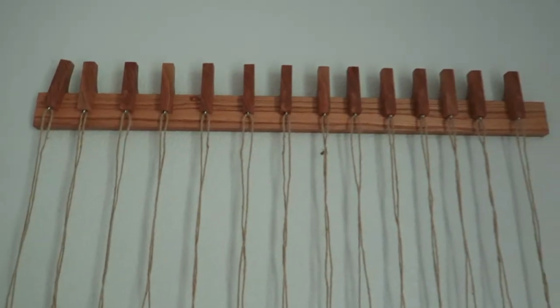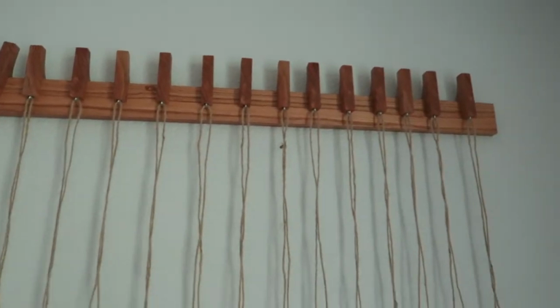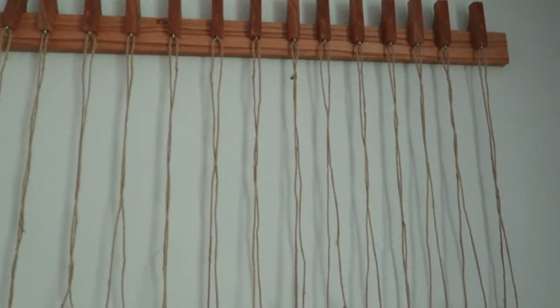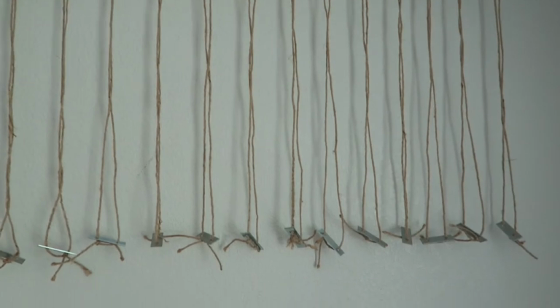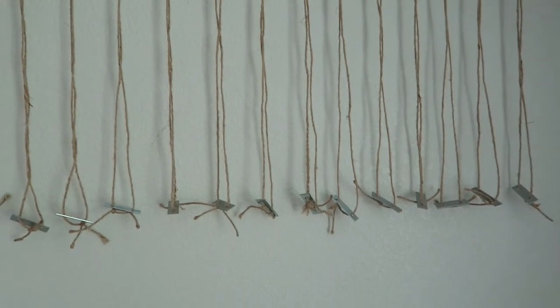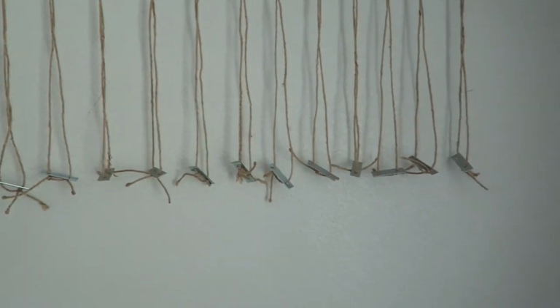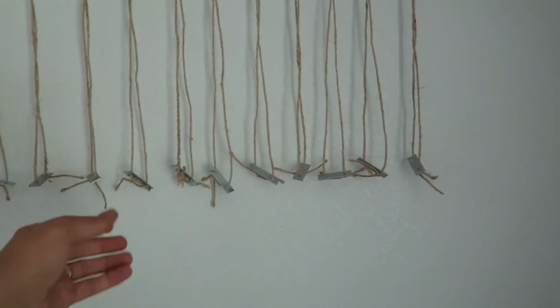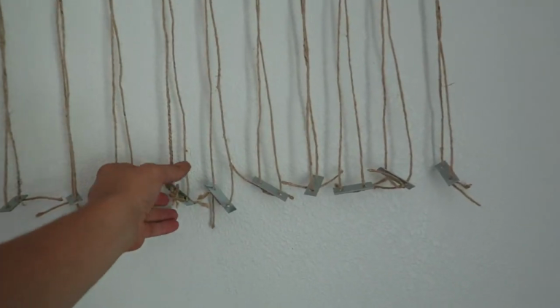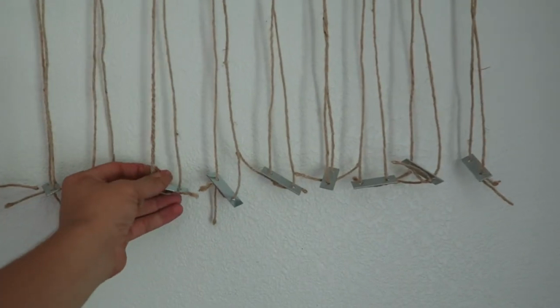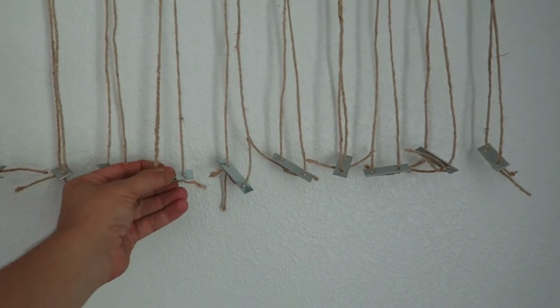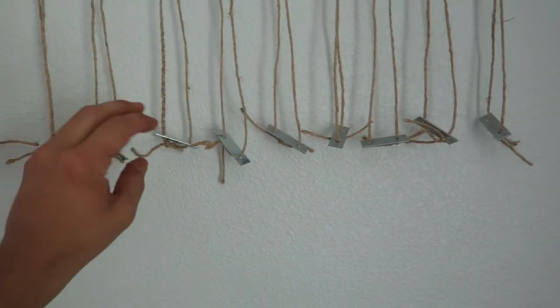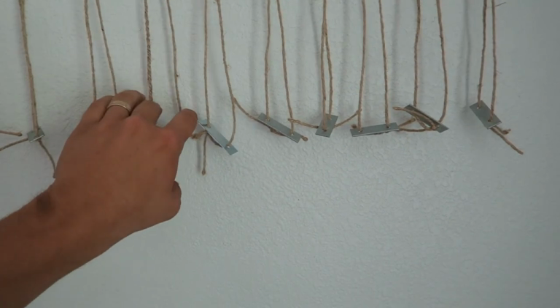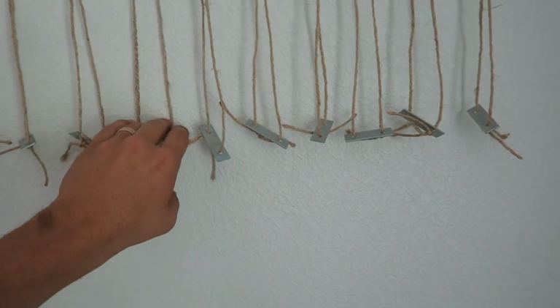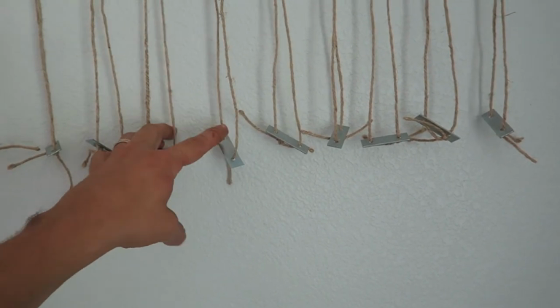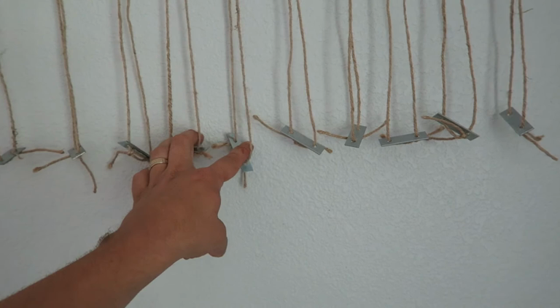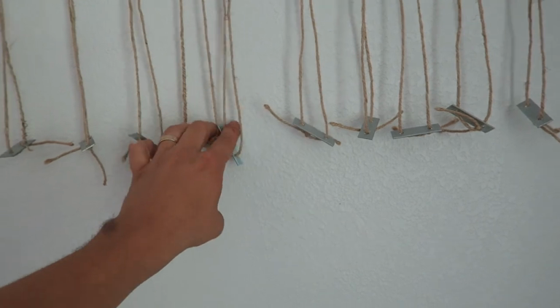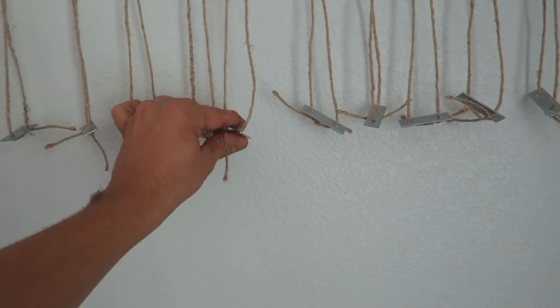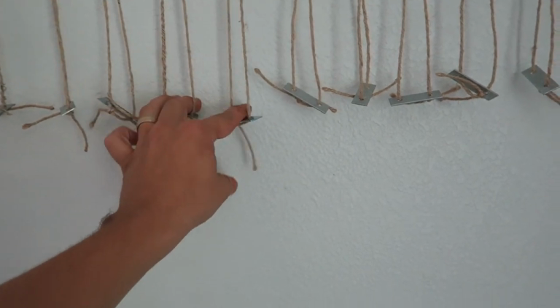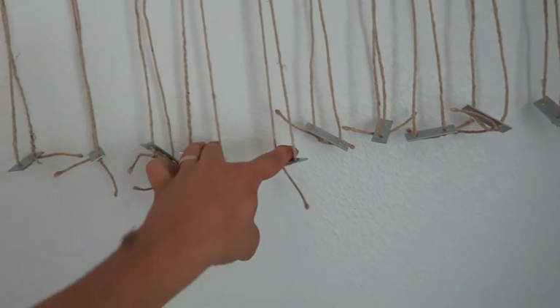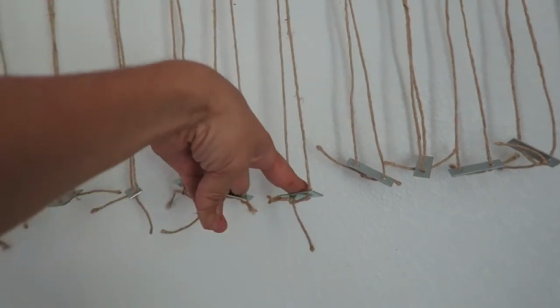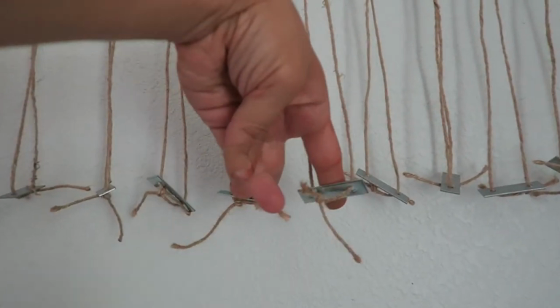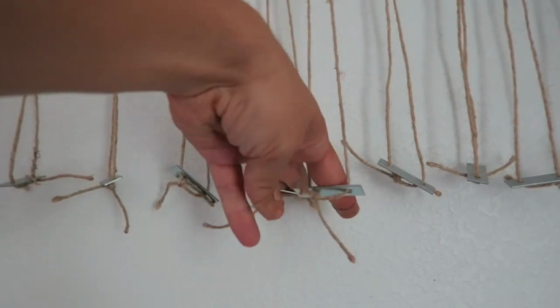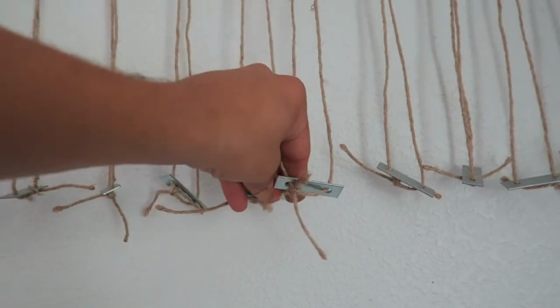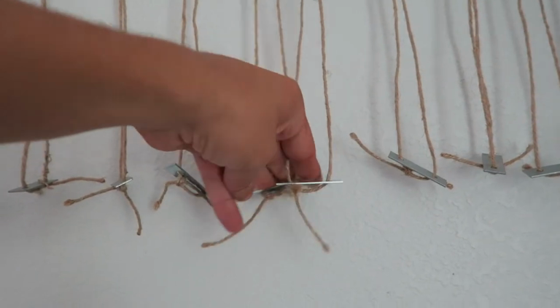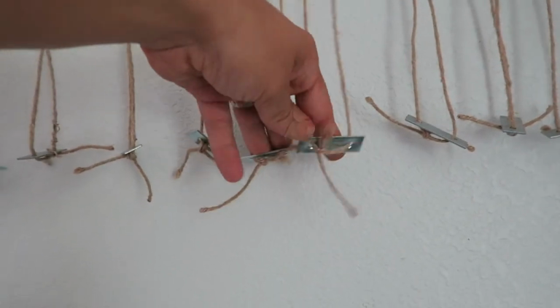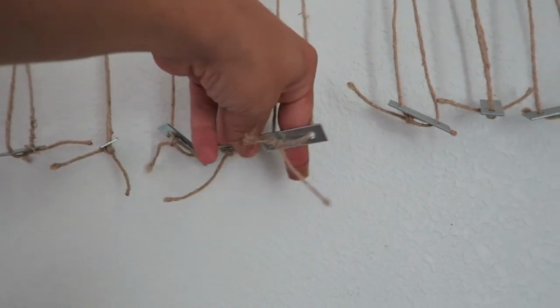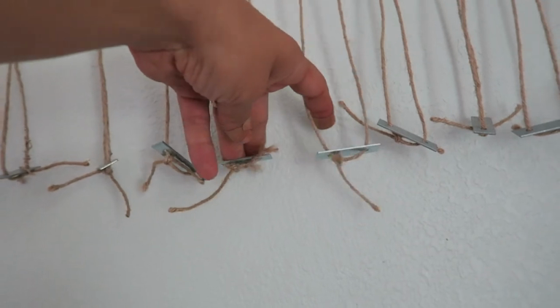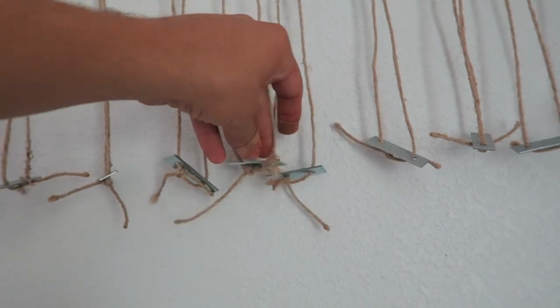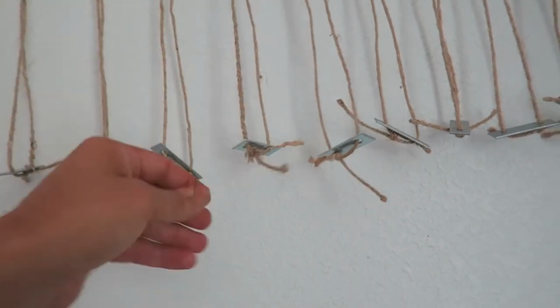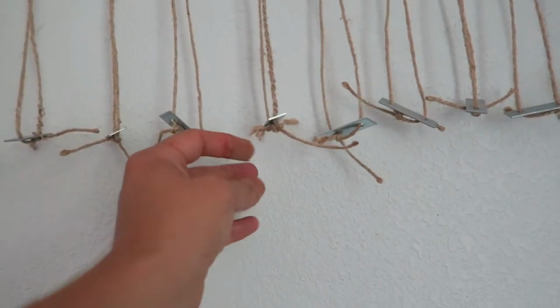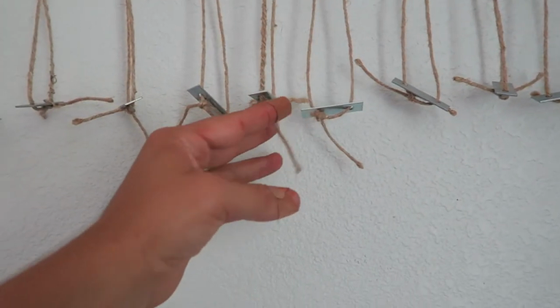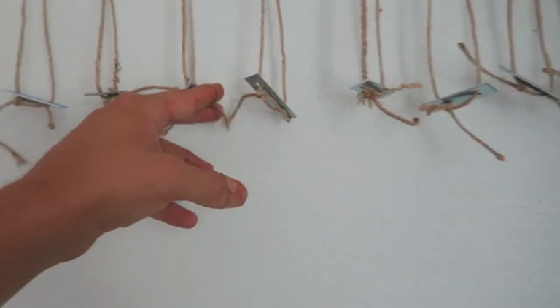And there it is, without the books. Now I need to go through and make sure all these are the exact same length. I can just adjust those knots pretty easily, and then I'm going to snip all these off.